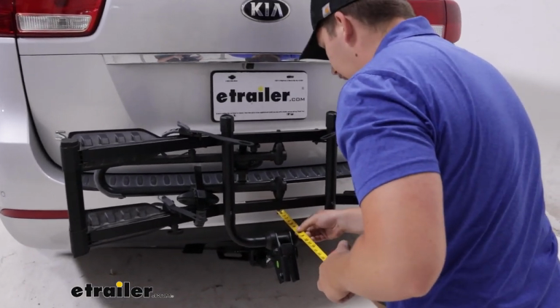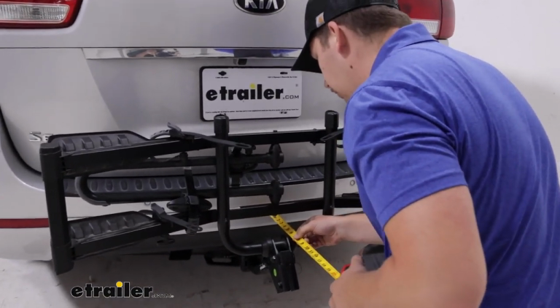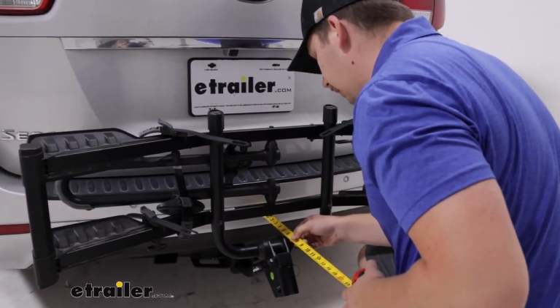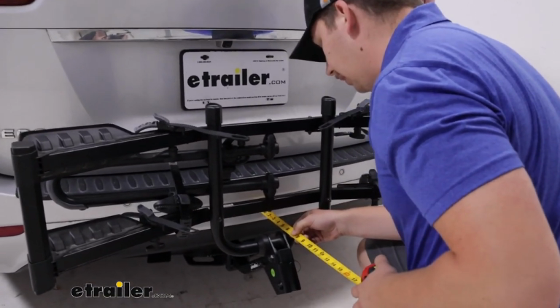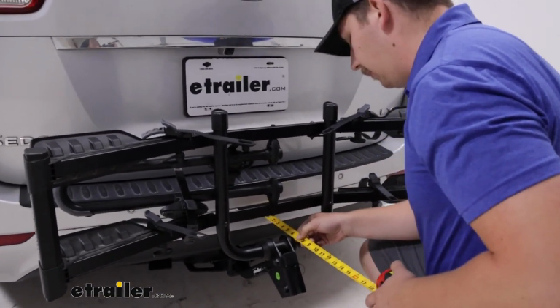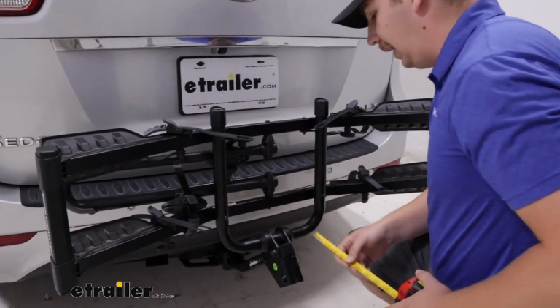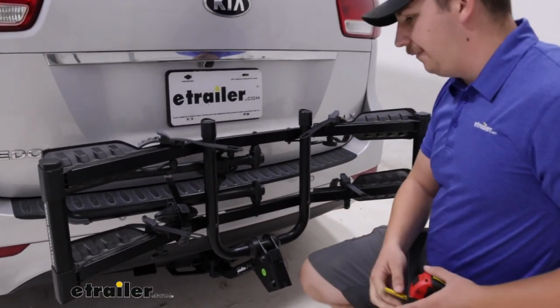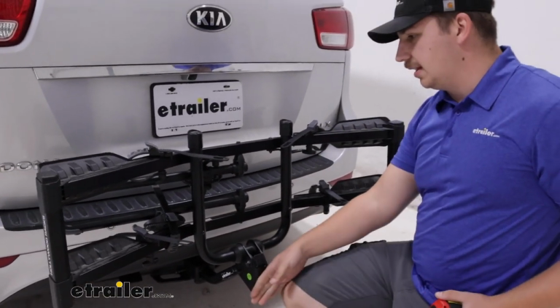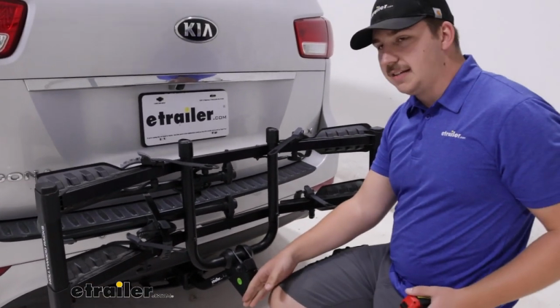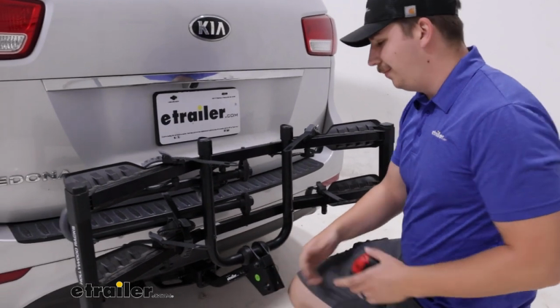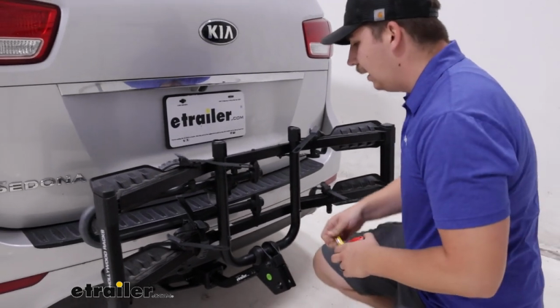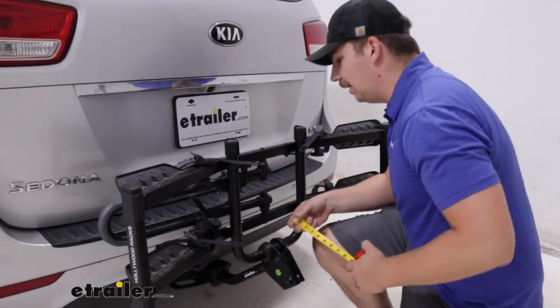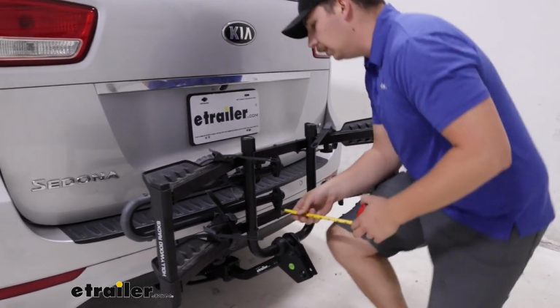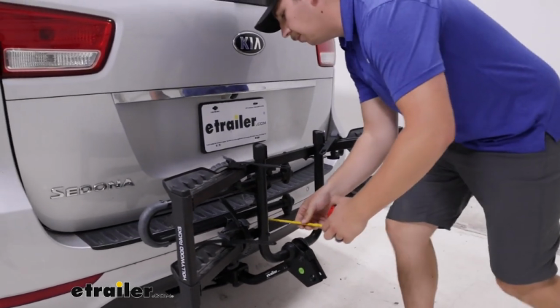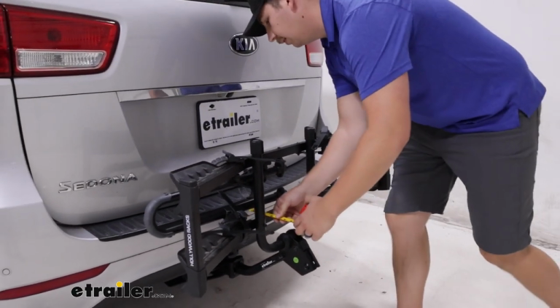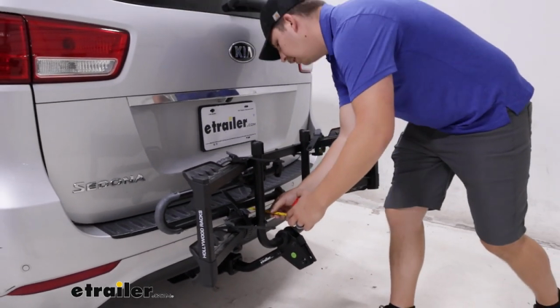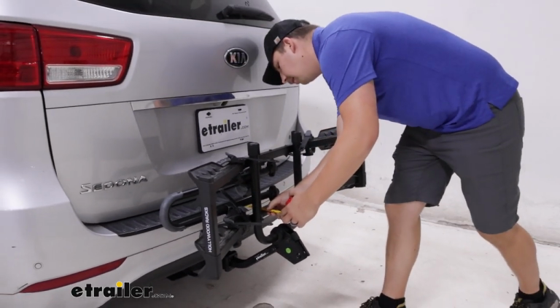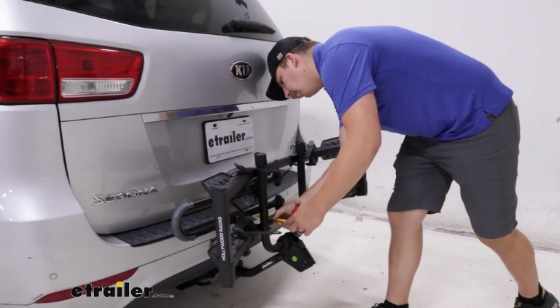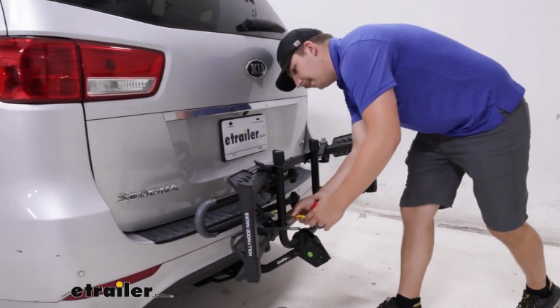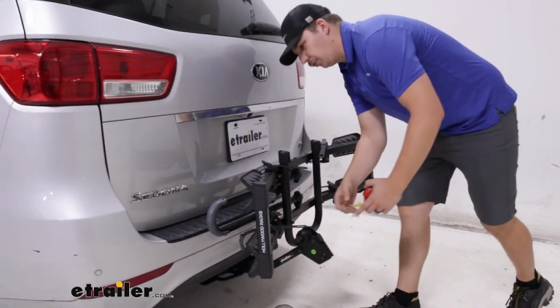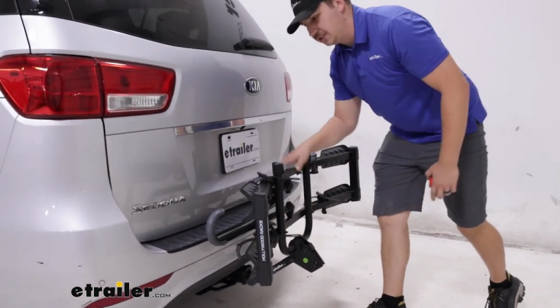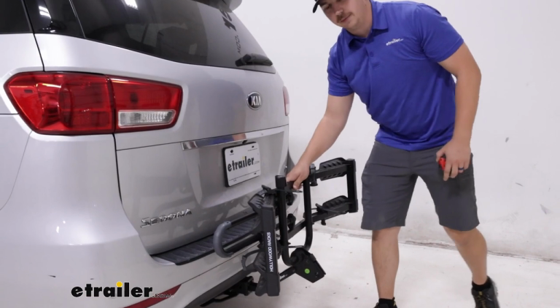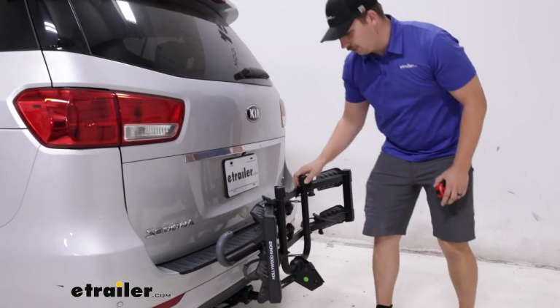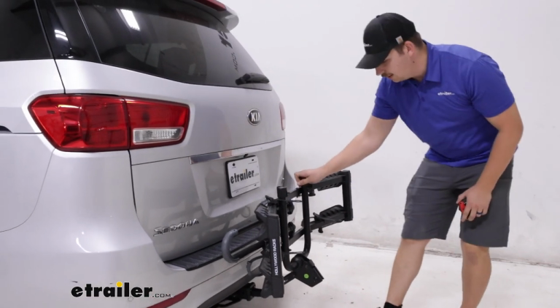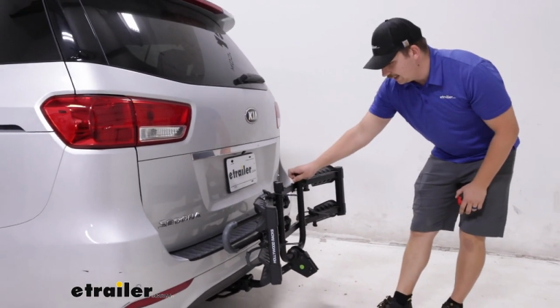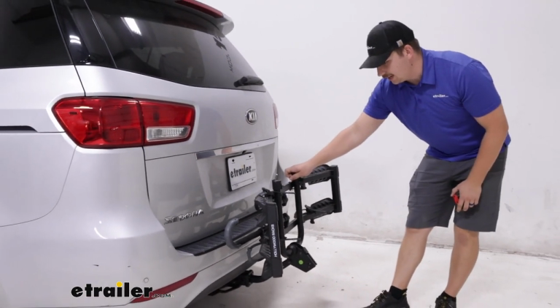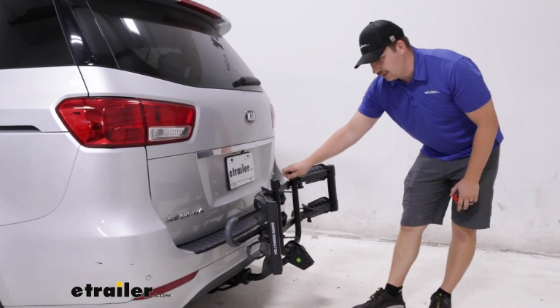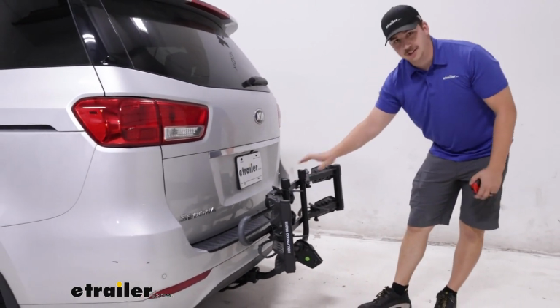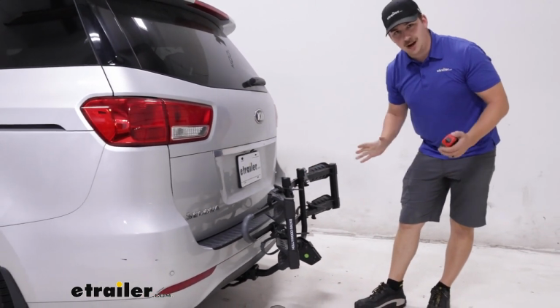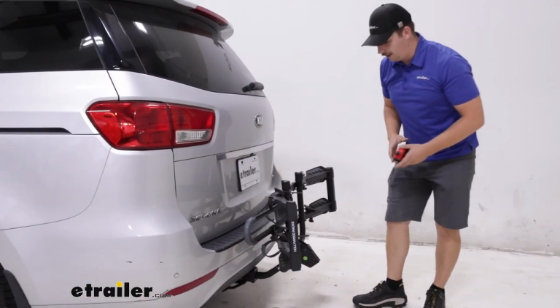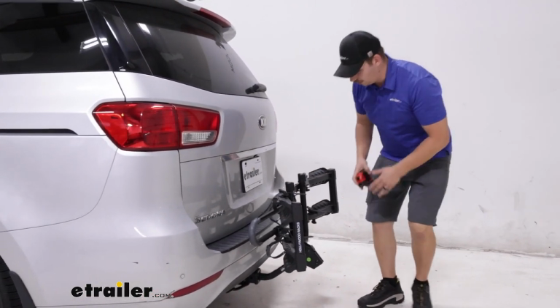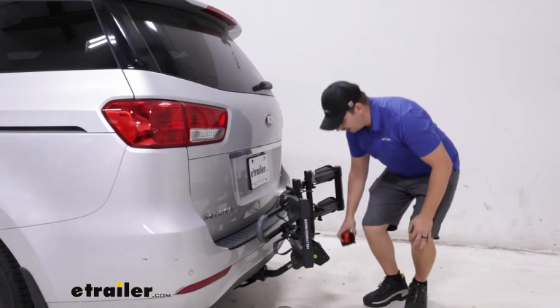Our new measurement here is only going to be 10 and a half inches that it sticks out, and at the closest point, we're only about three inches away from the vehicle. Because it's pretty solid, I'm not worried about vehicle contact.